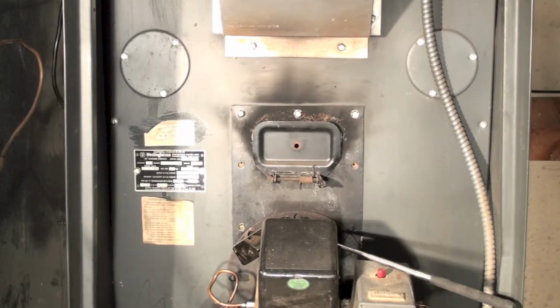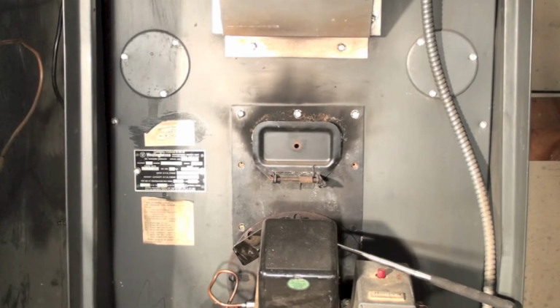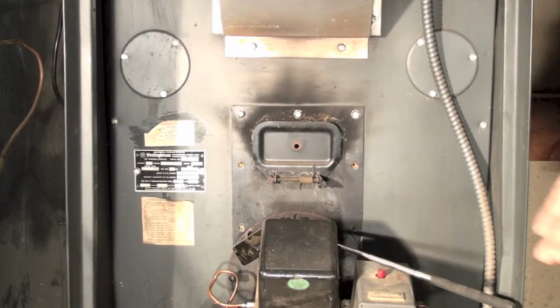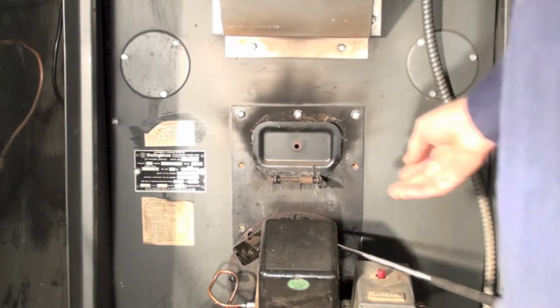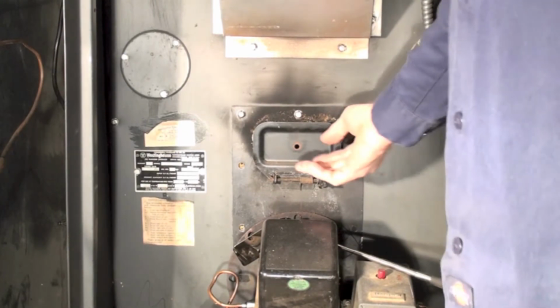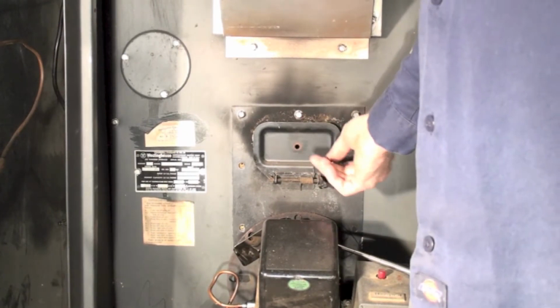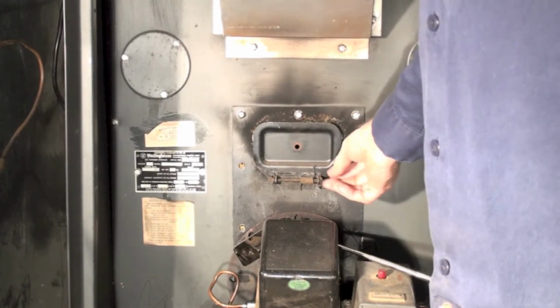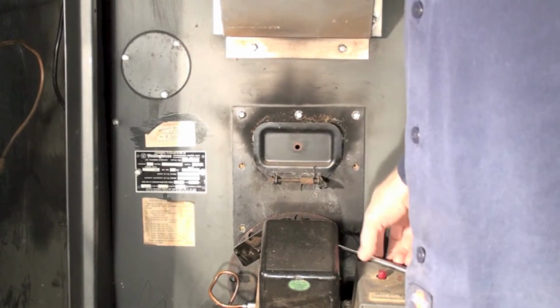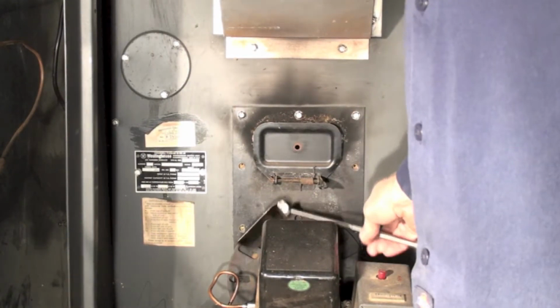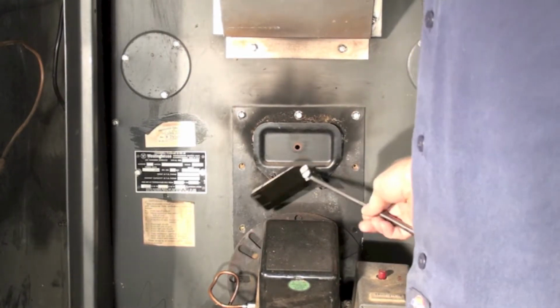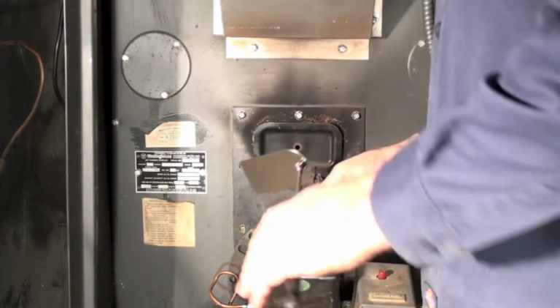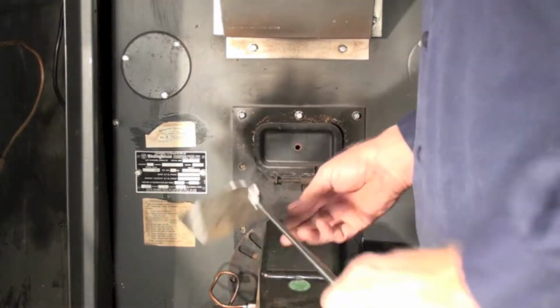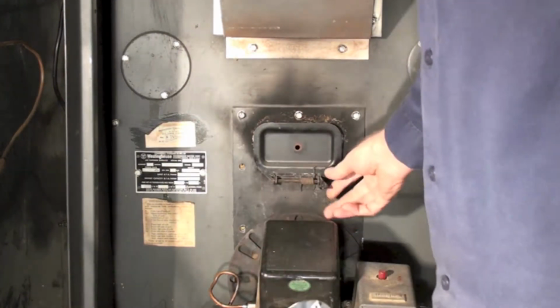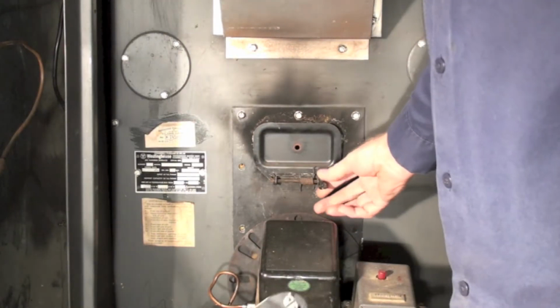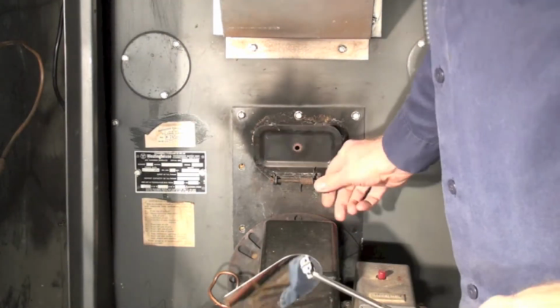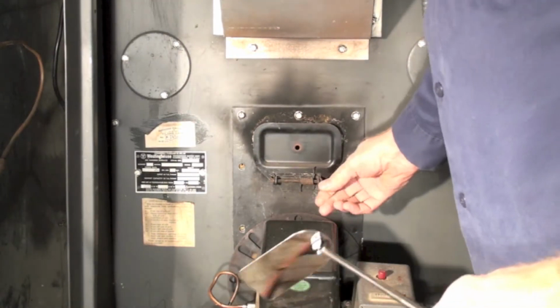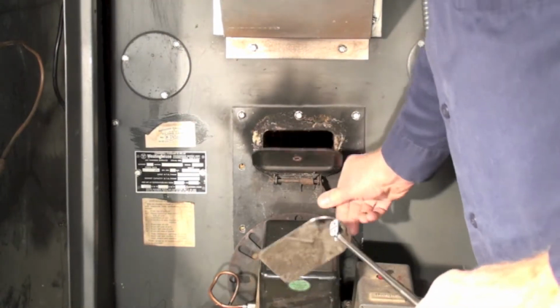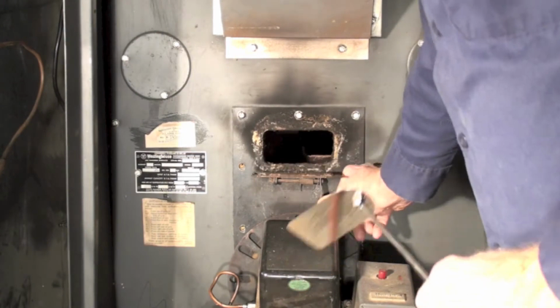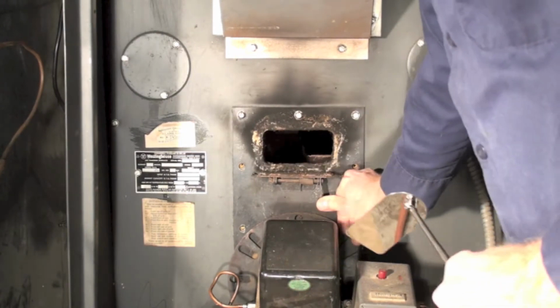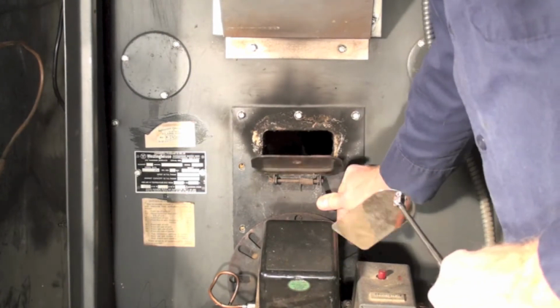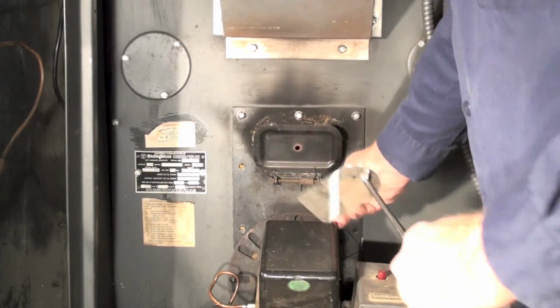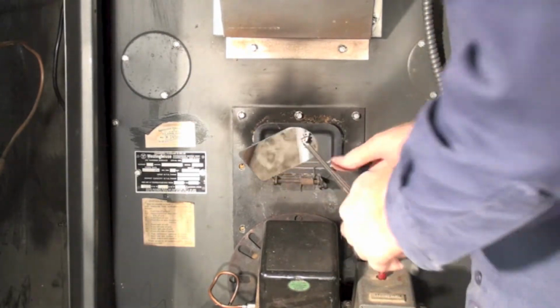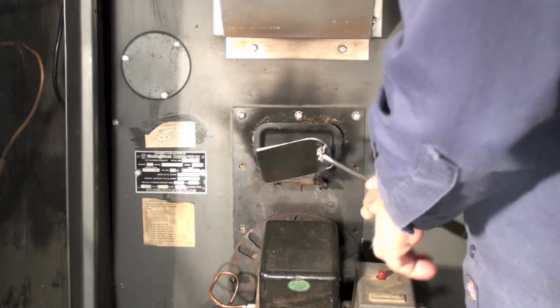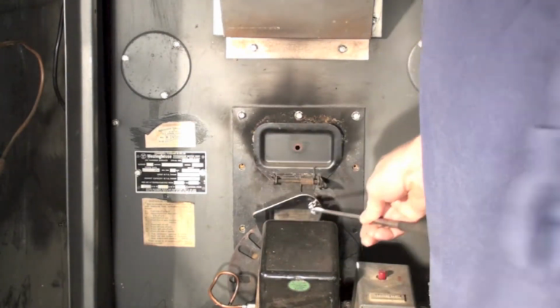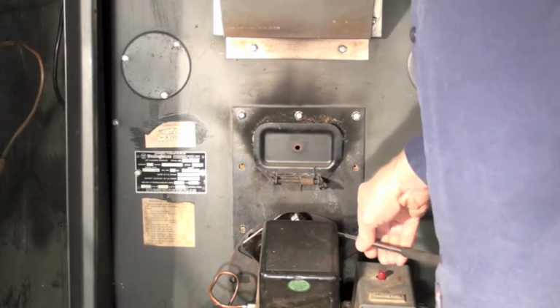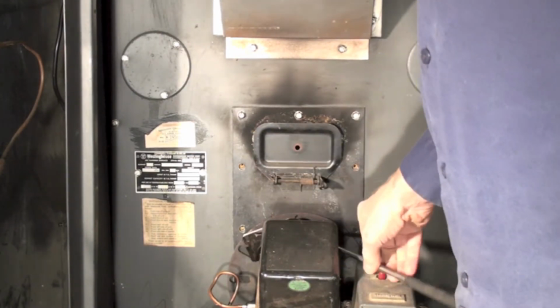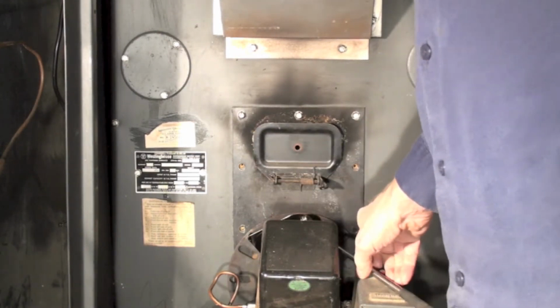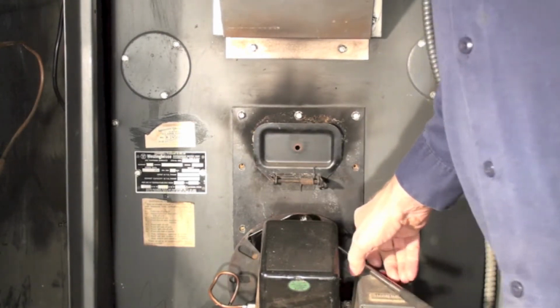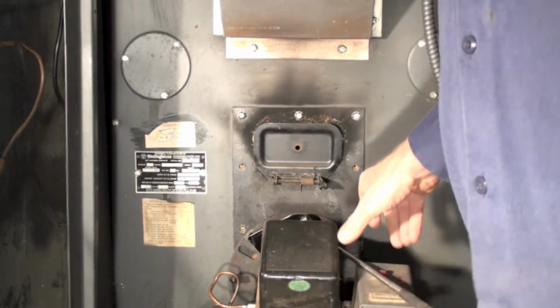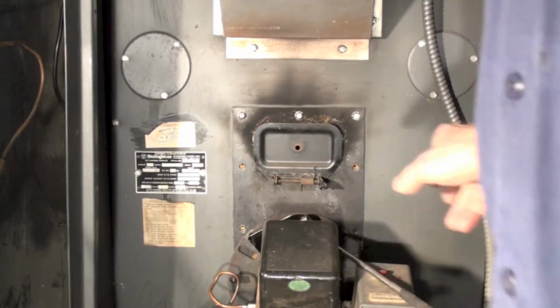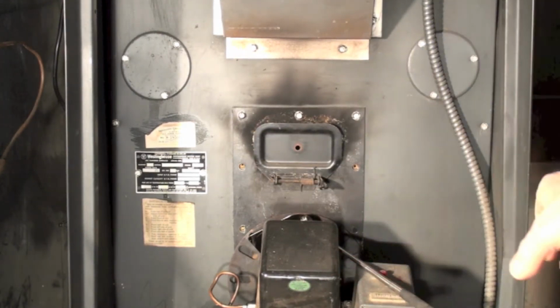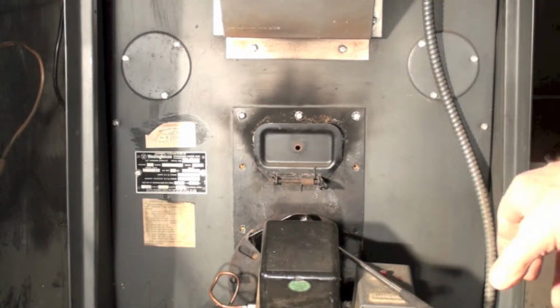We're going to take this mirror and put it inside here so we can see the flame. I'll get this thing started up.